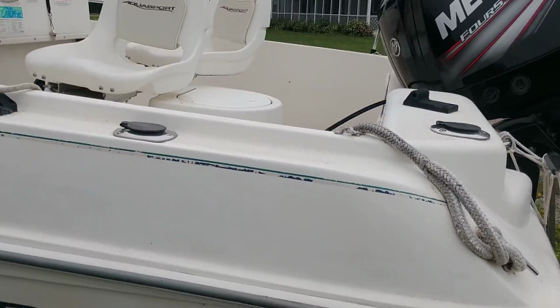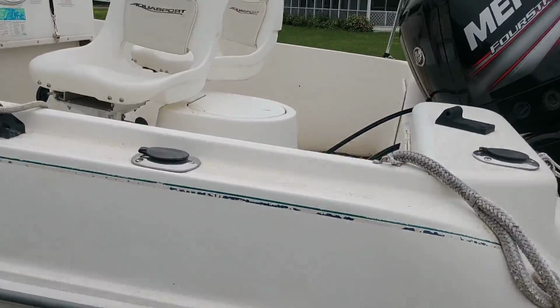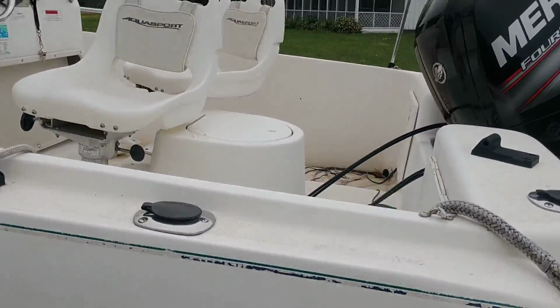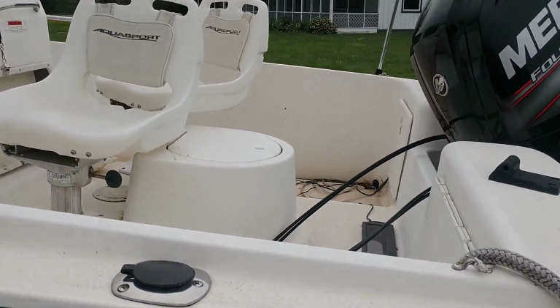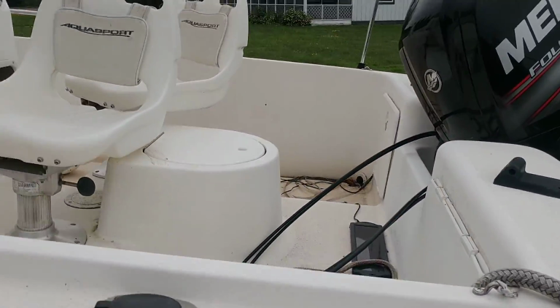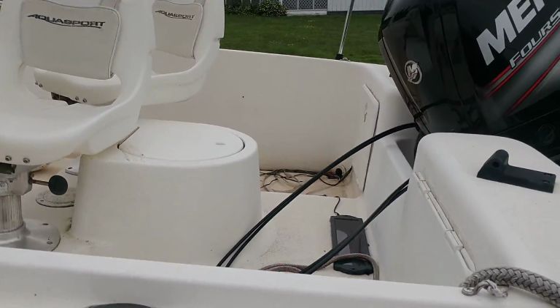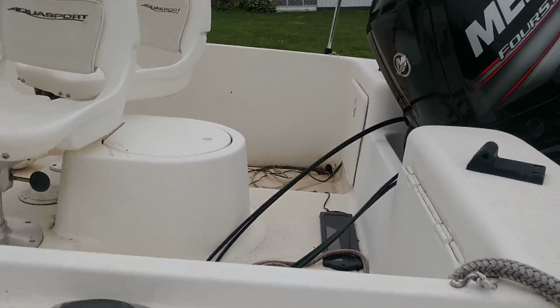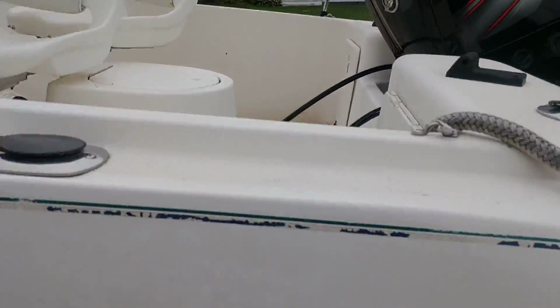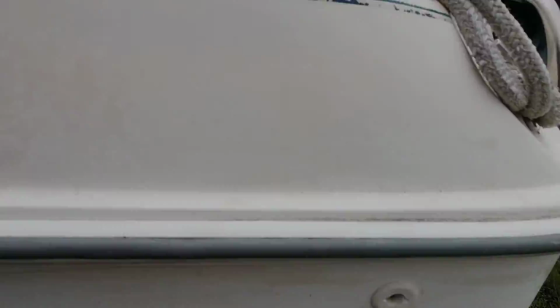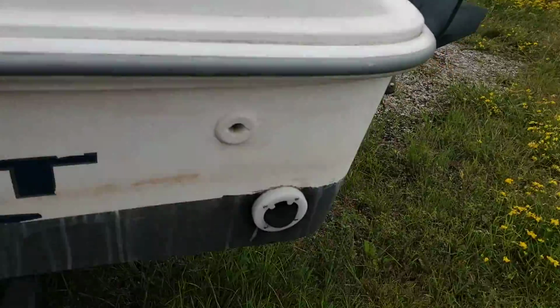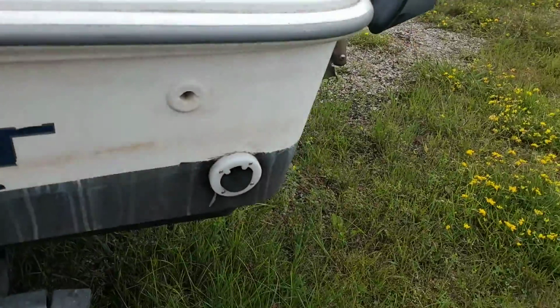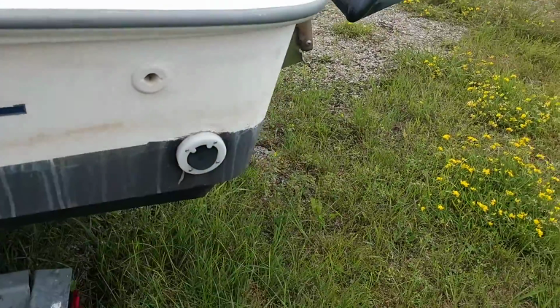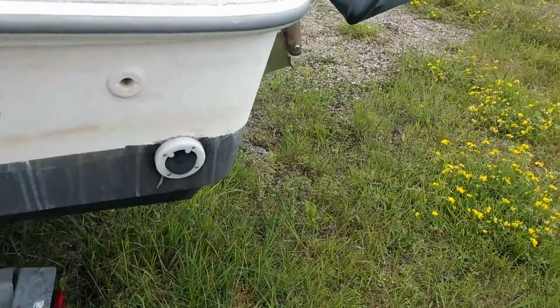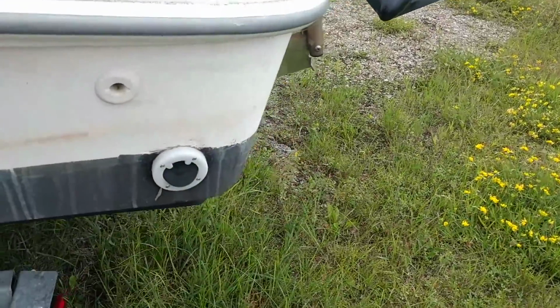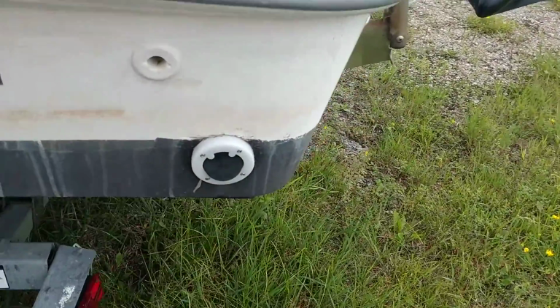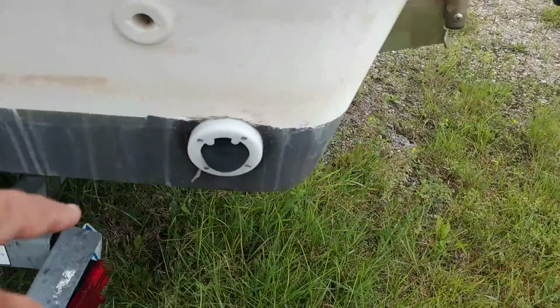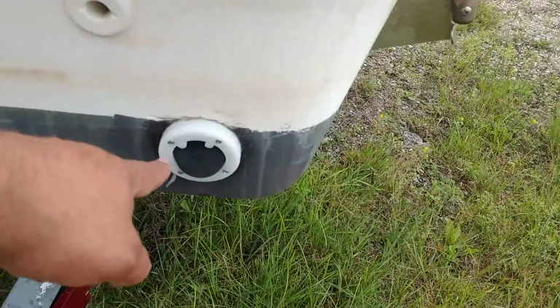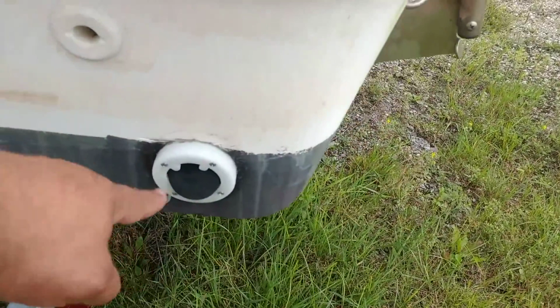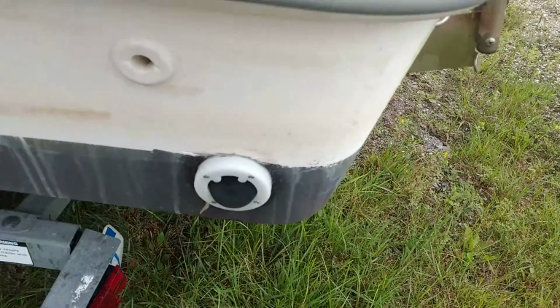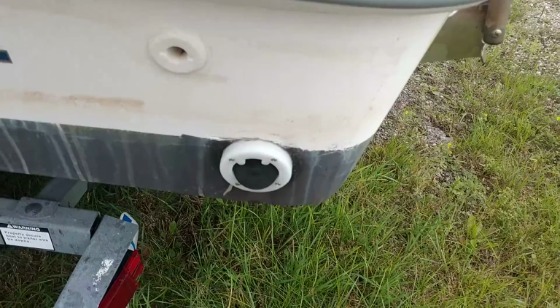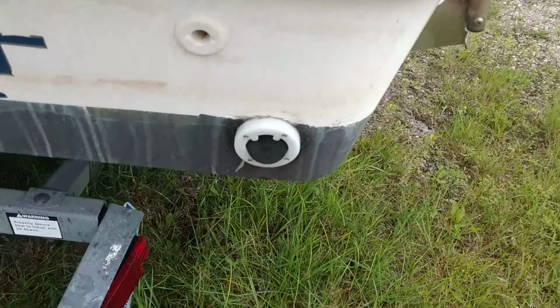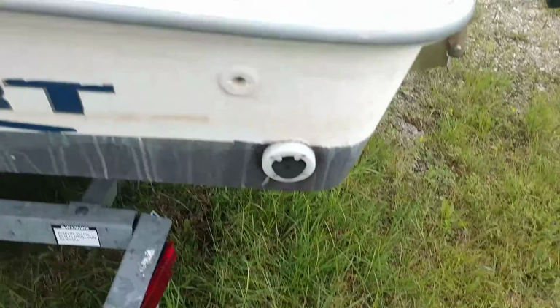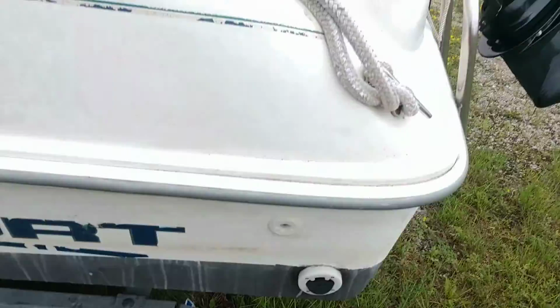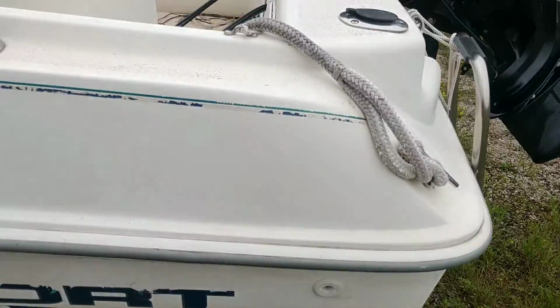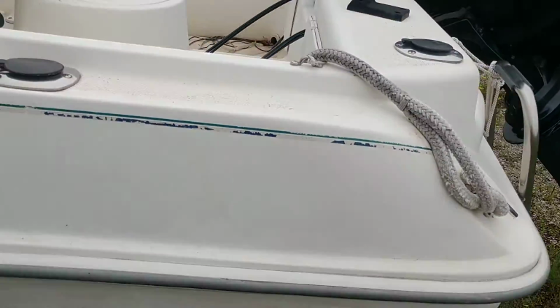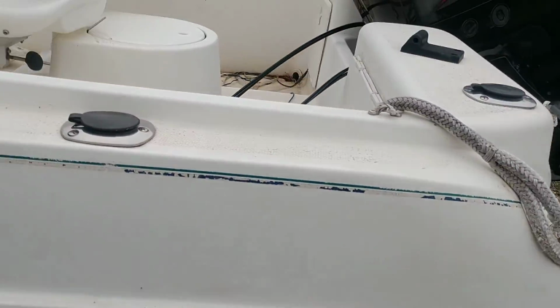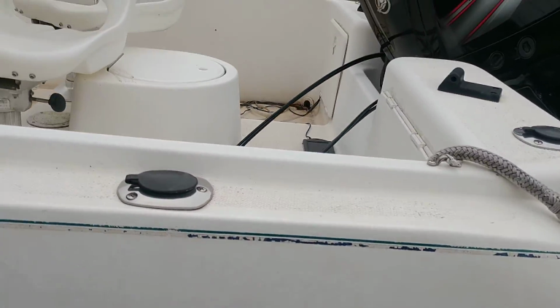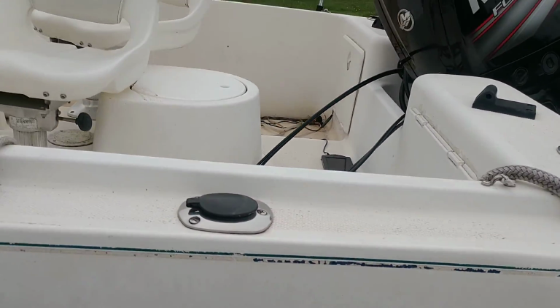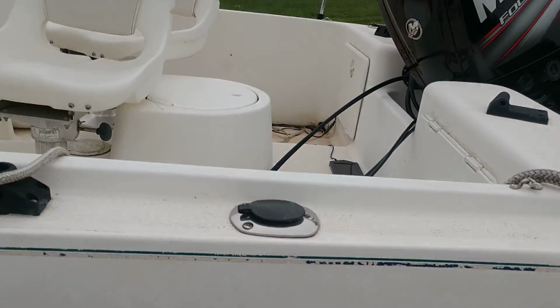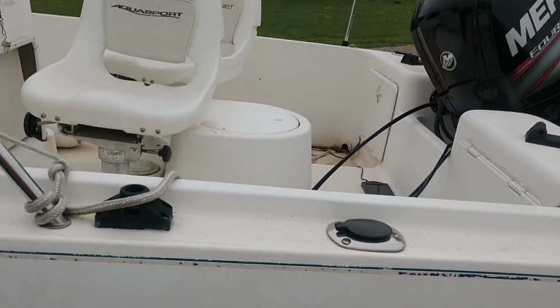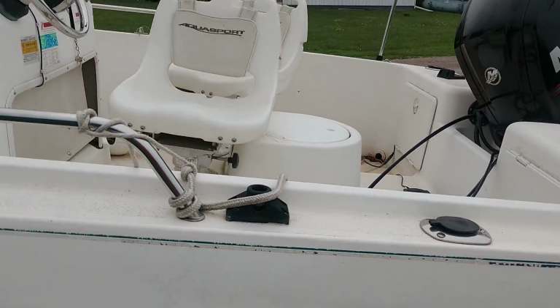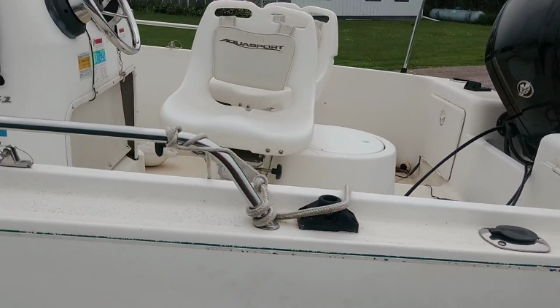Your feet do get wet in this boat too. The scuppers let water in. I've replaced those a couple times, but I haven't found one that doesn't let water in.